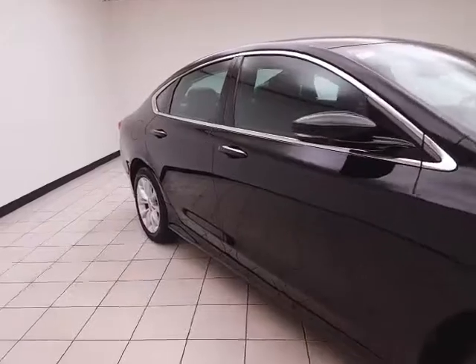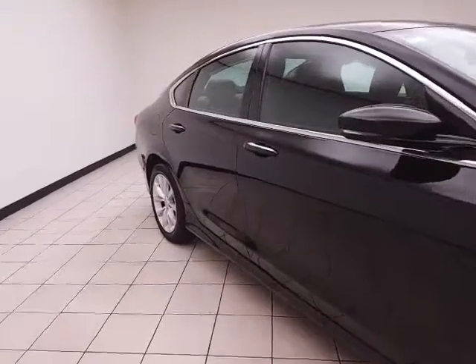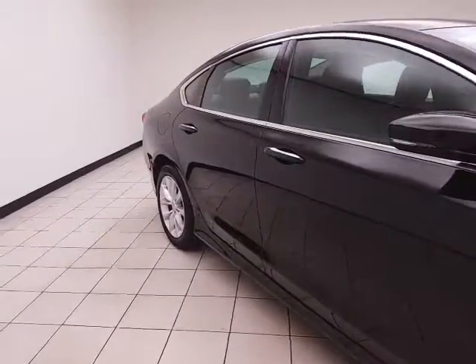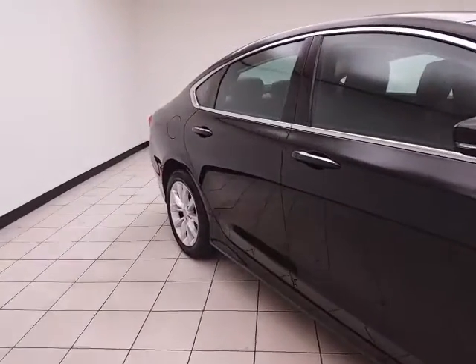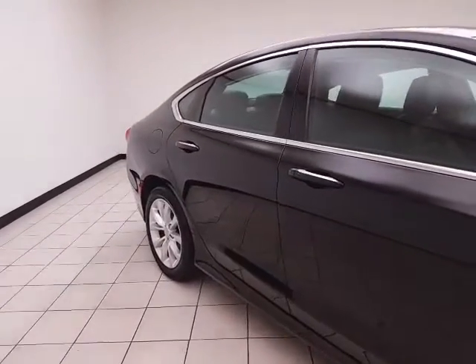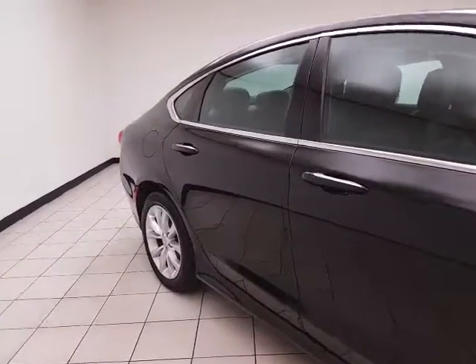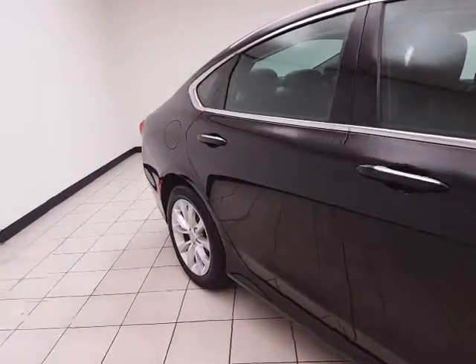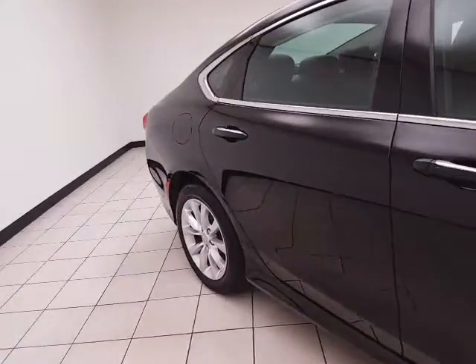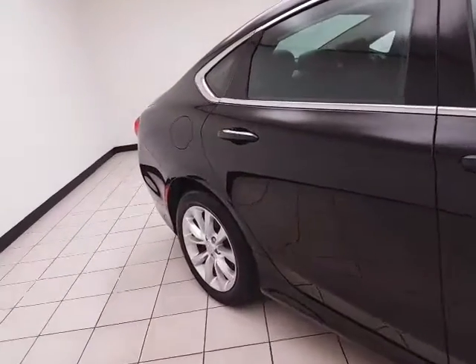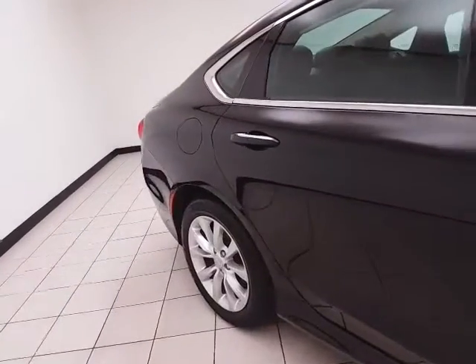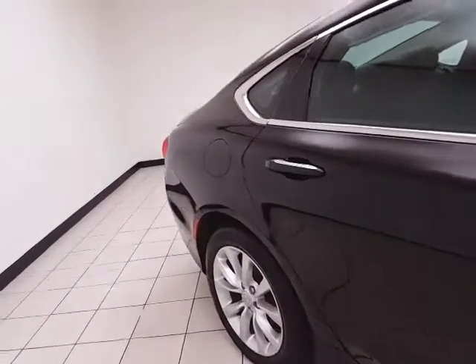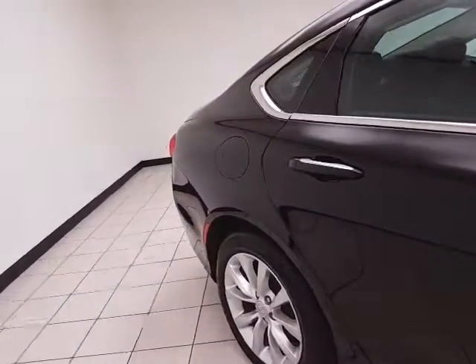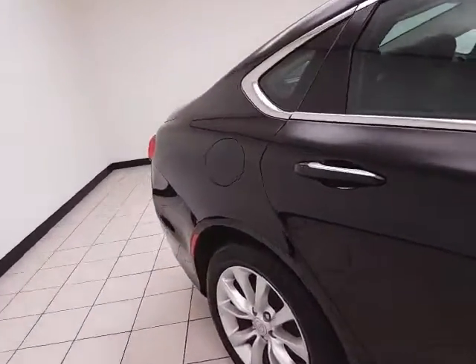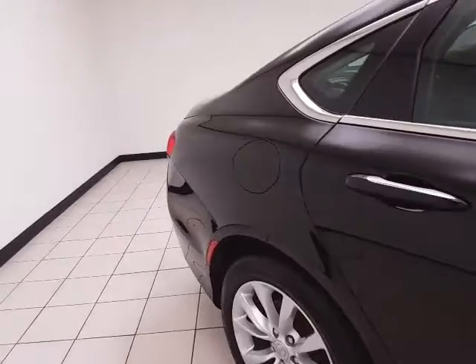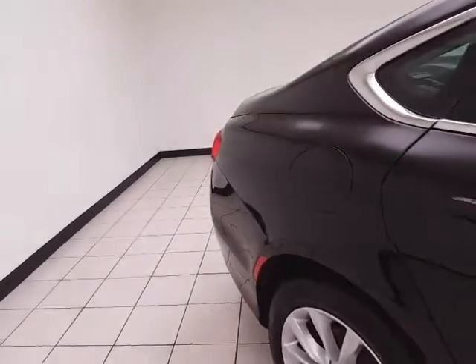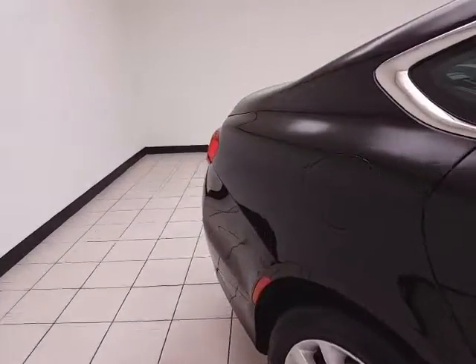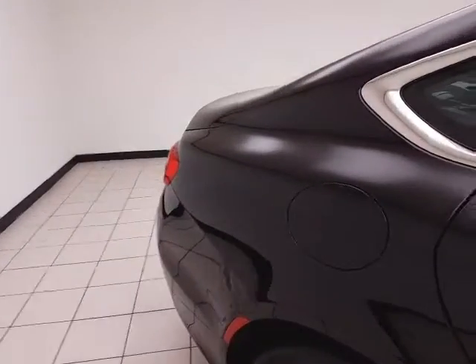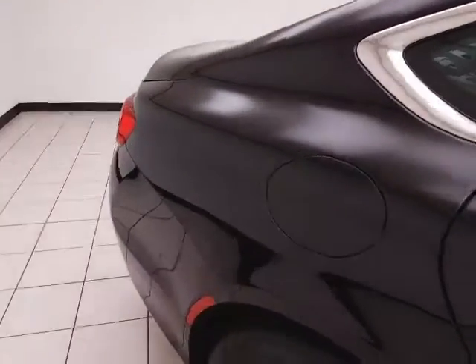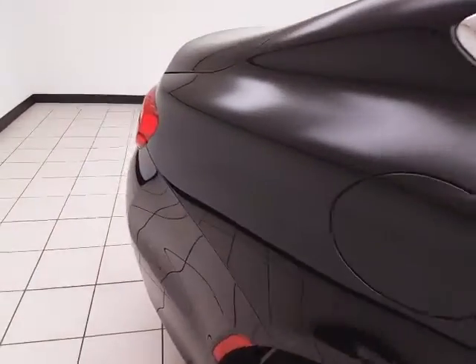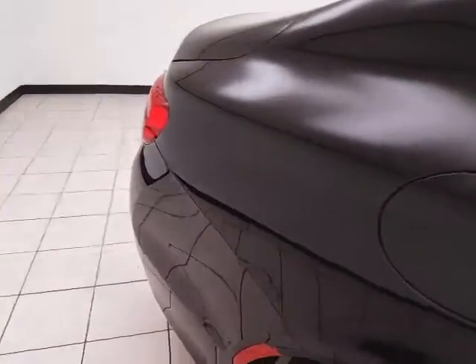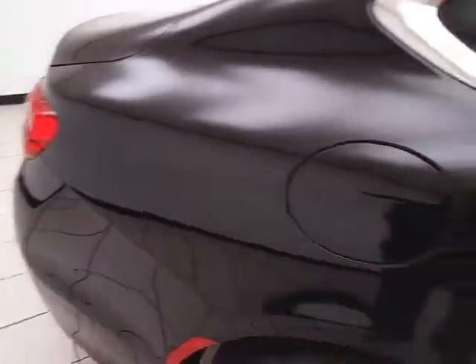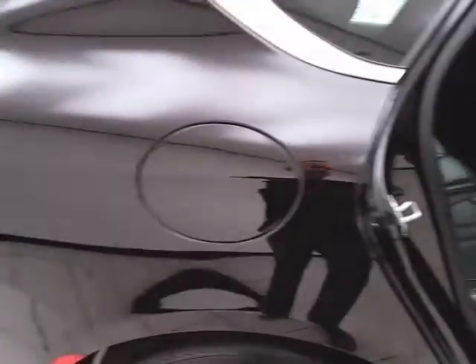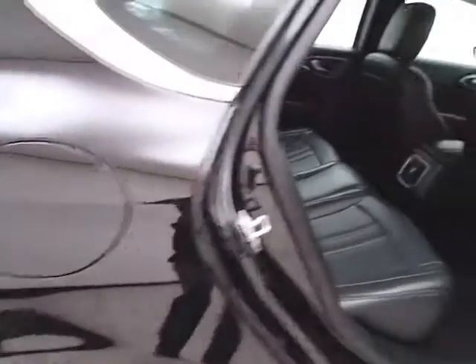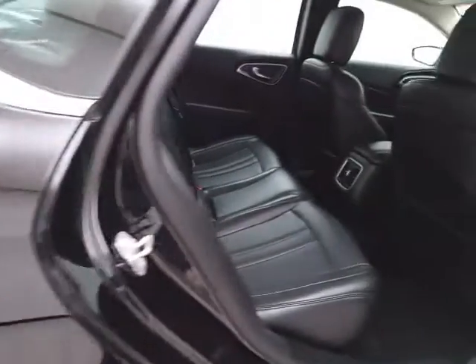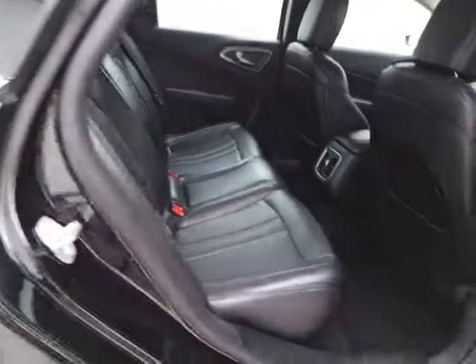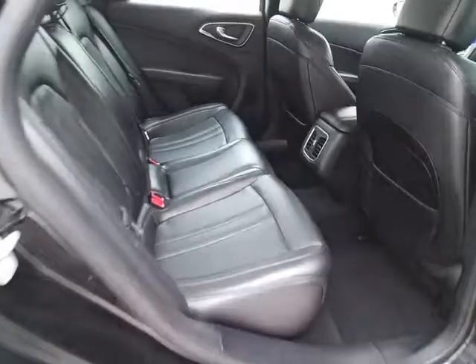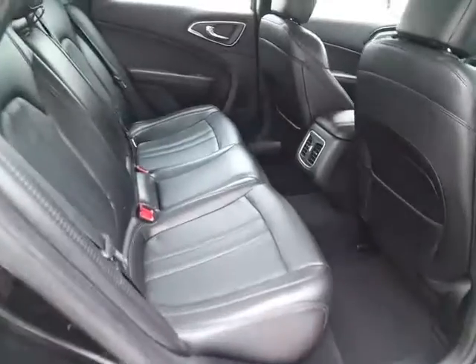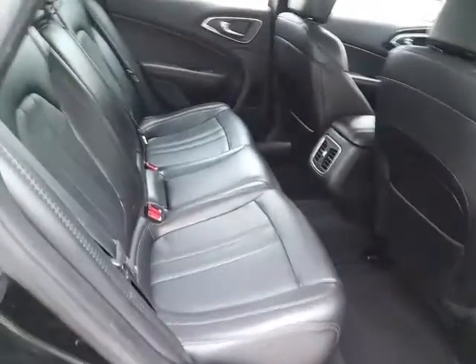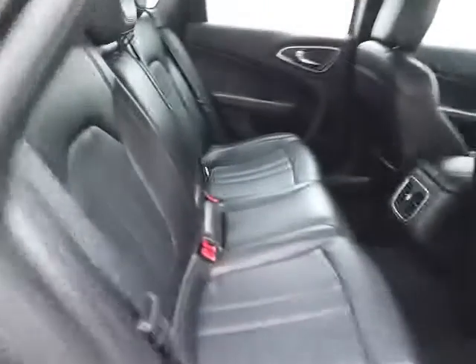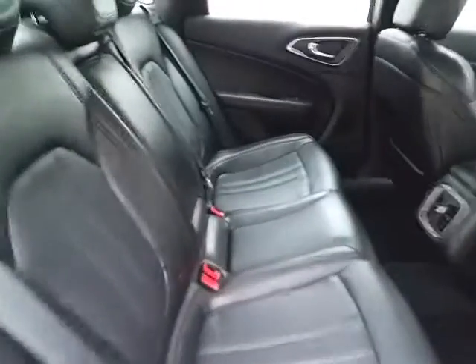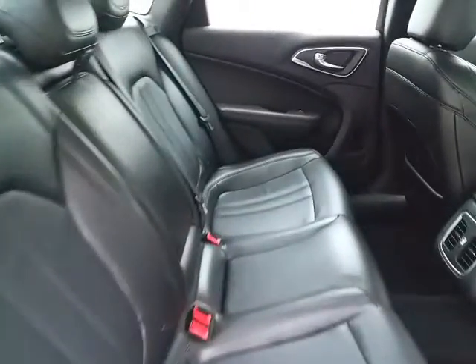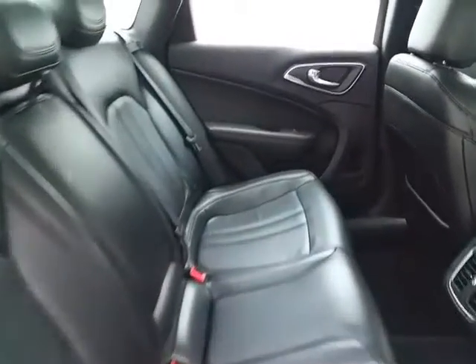Black in color. You do receive the balance of the factory five-year, 100,000-mile powertrain warranty. It's a safe vehicle — an Insurance Institute for Highway Safety top safety pick. It's a mid-size car class, seats five, with leather interior.